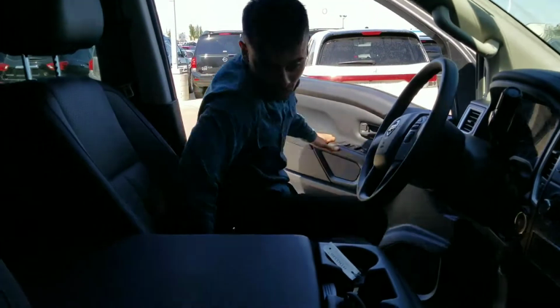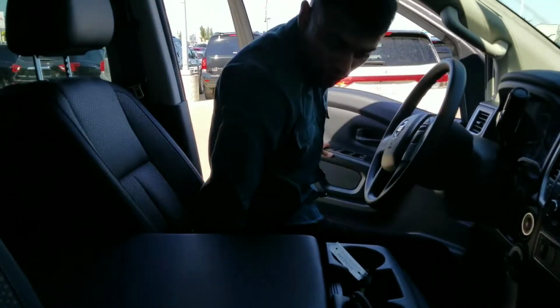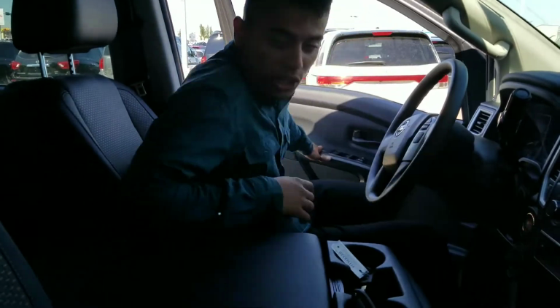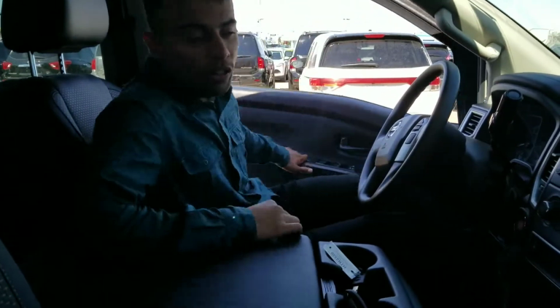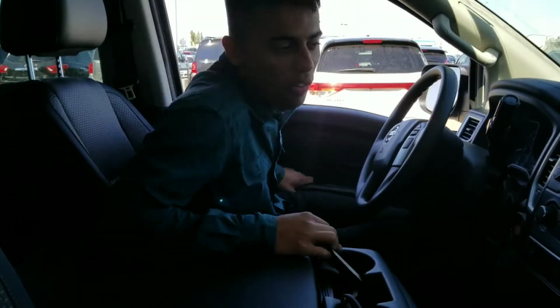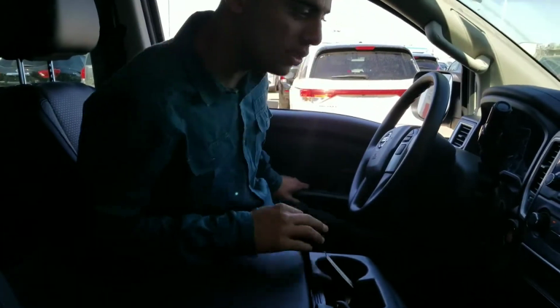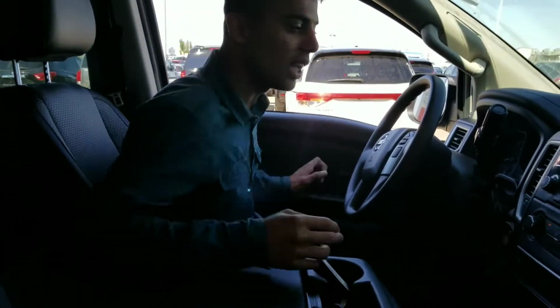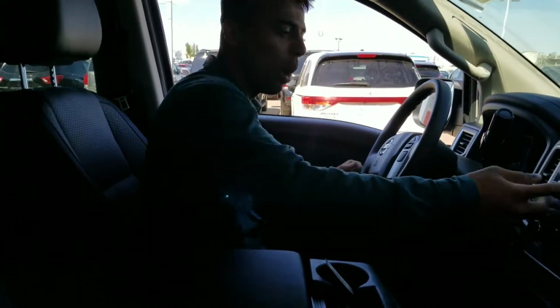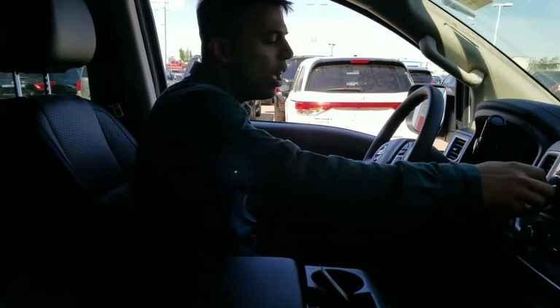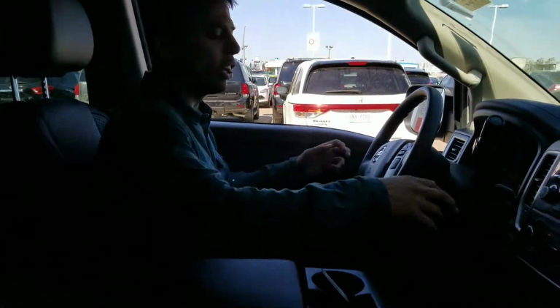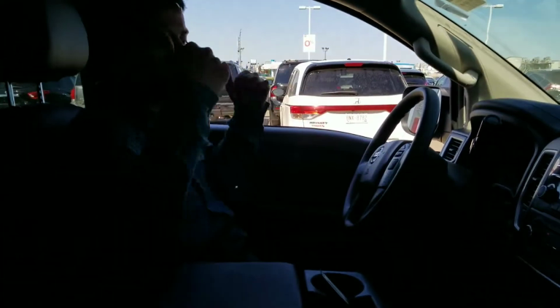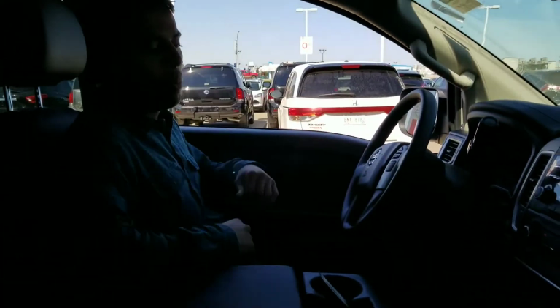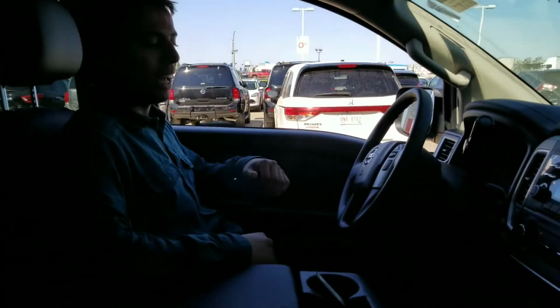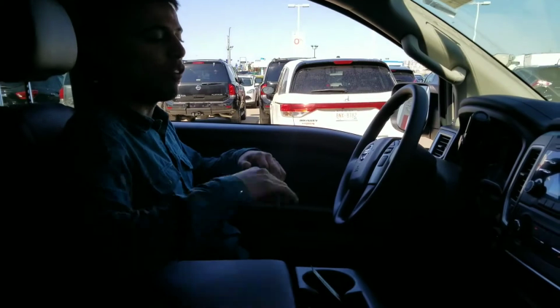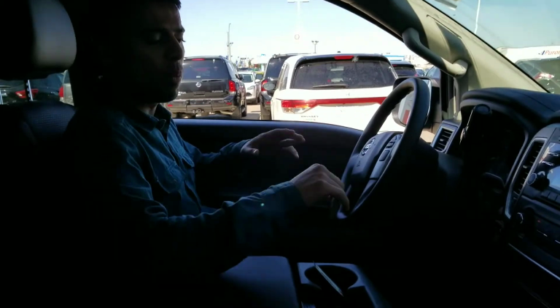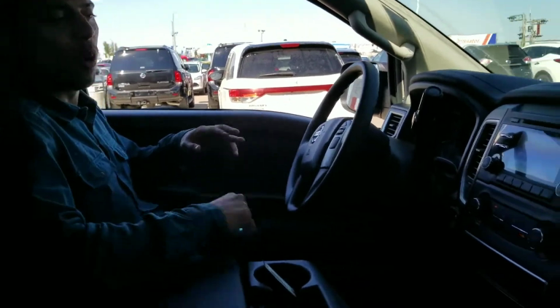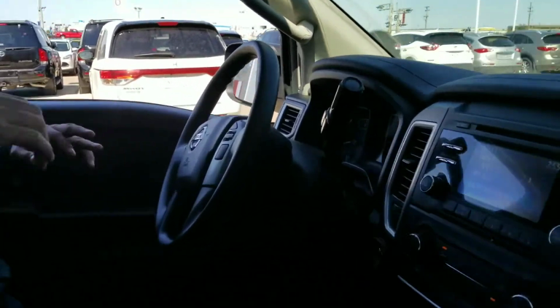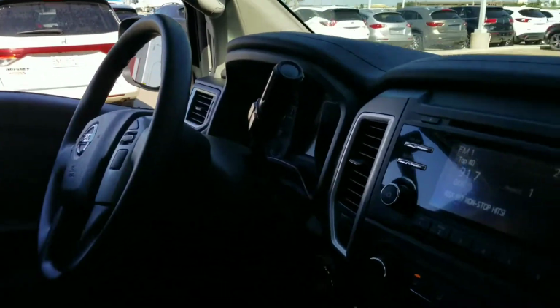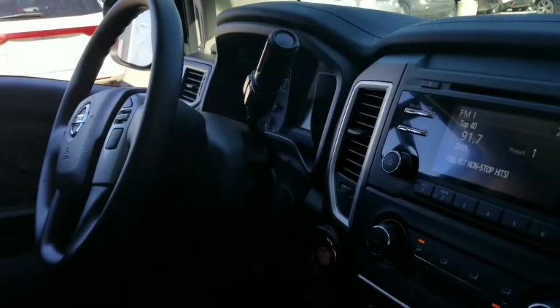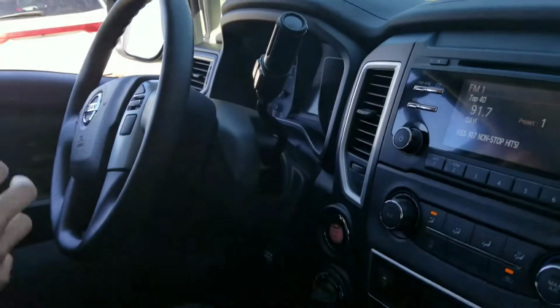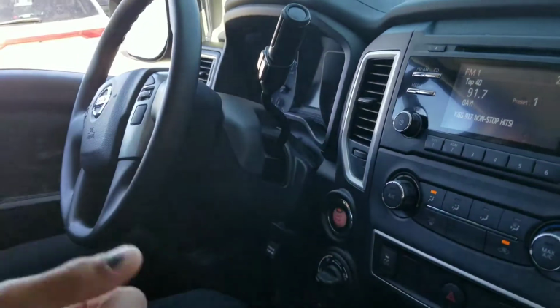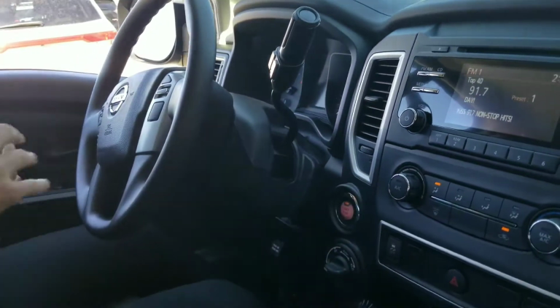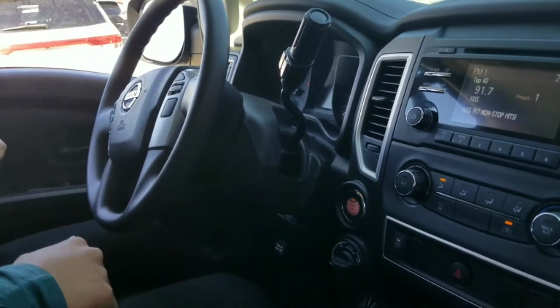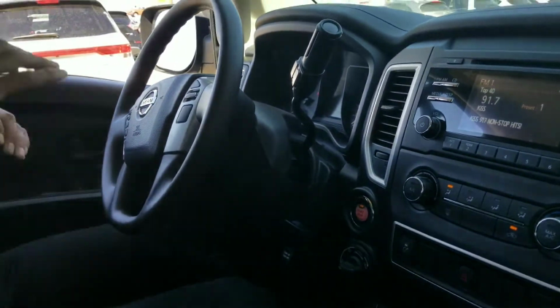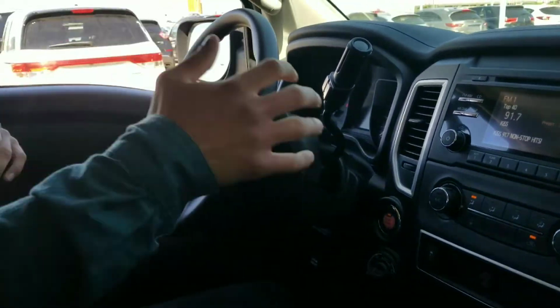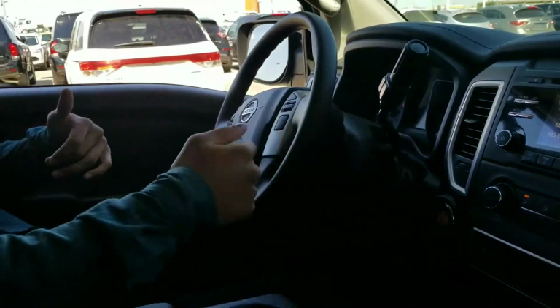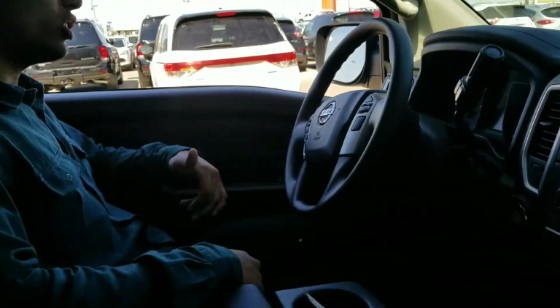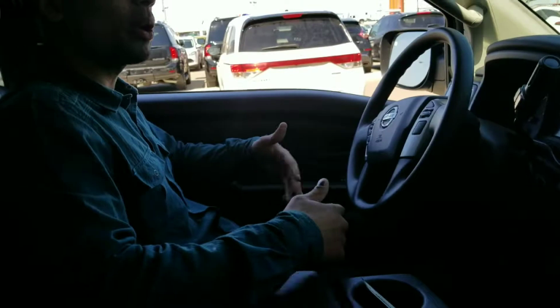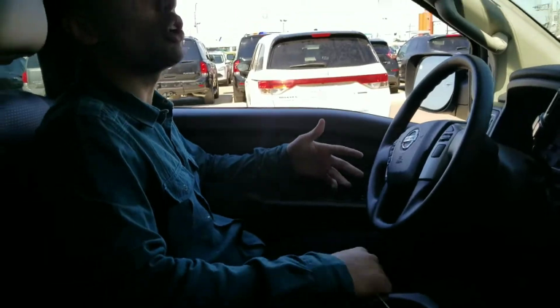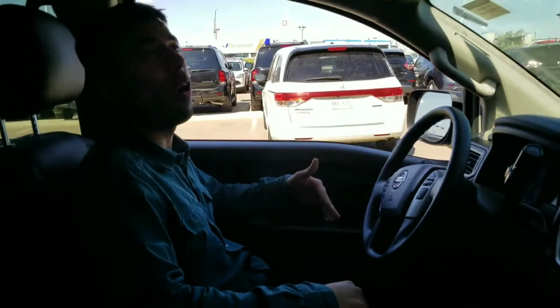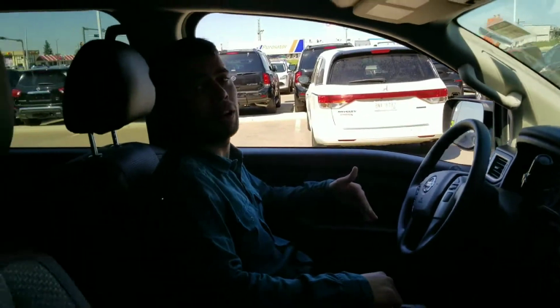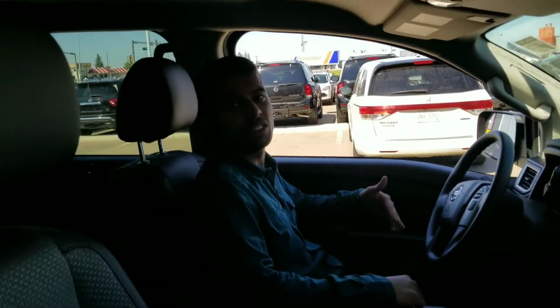In the front right here, you've got really comfortable seats as well. You're going to get your tow mode, 4x4, push to start, Bluetooth, cruise control, air conditioning — pretty much all the bells and whistles.